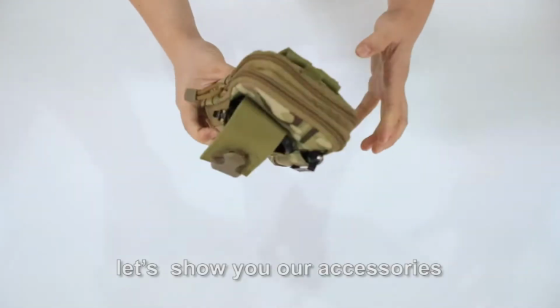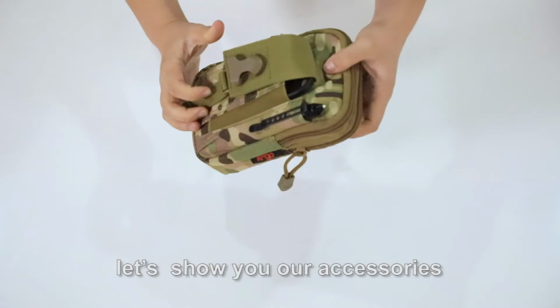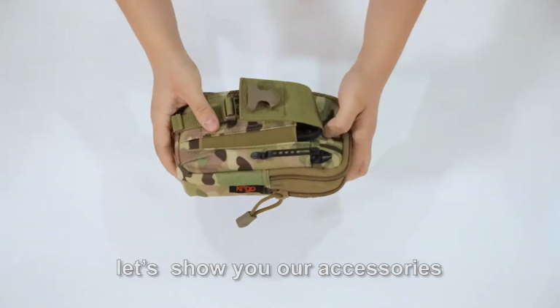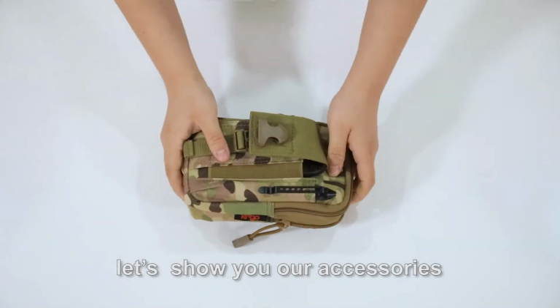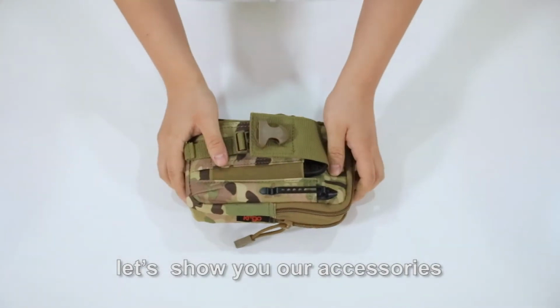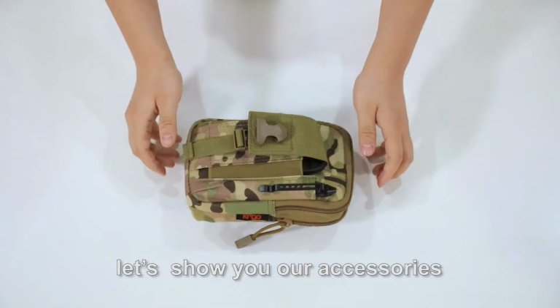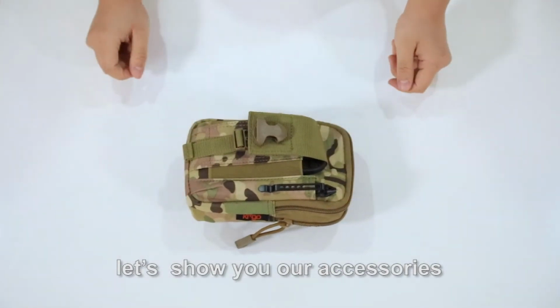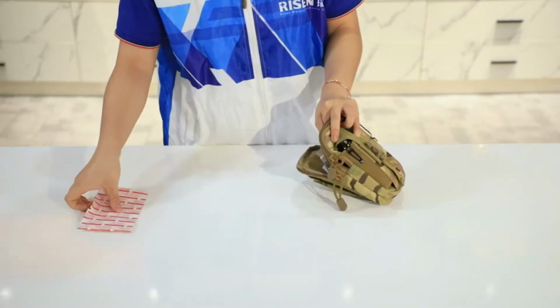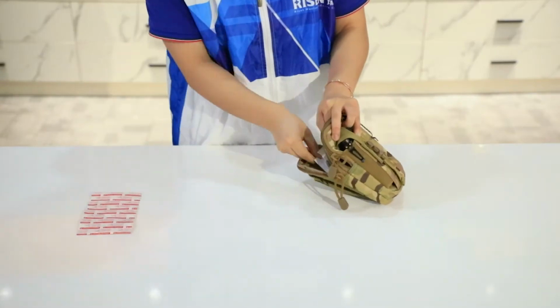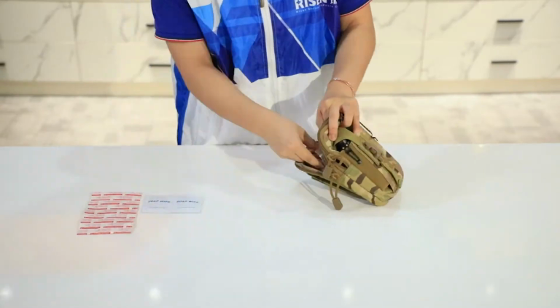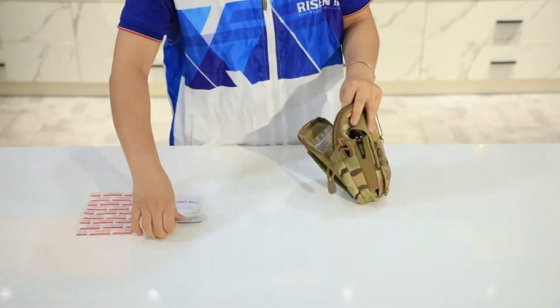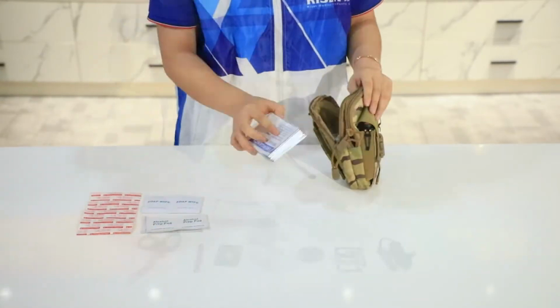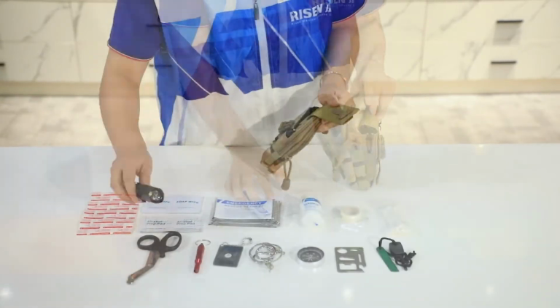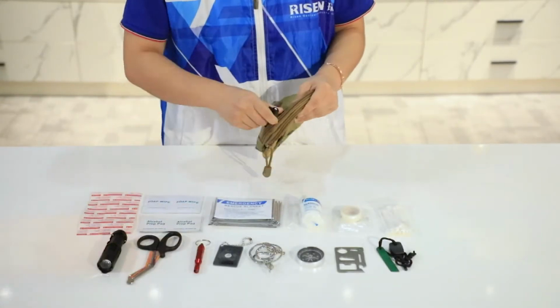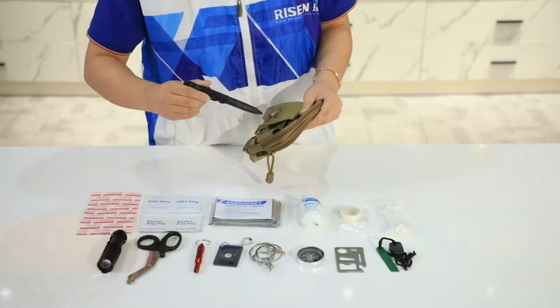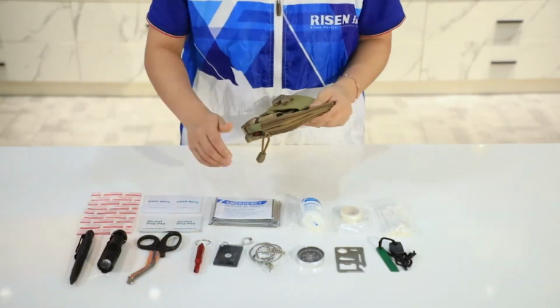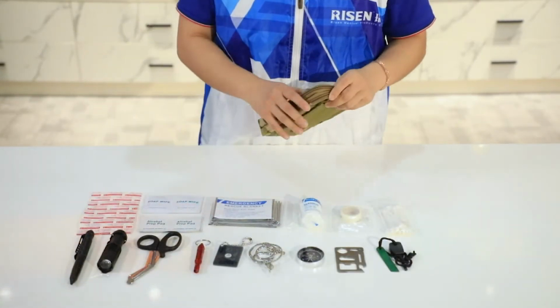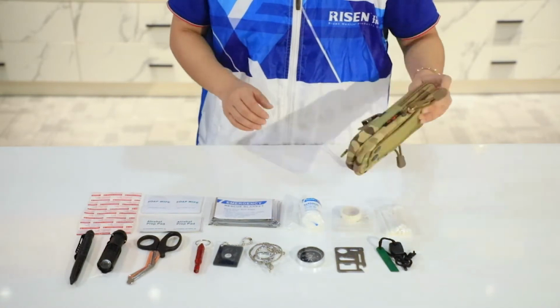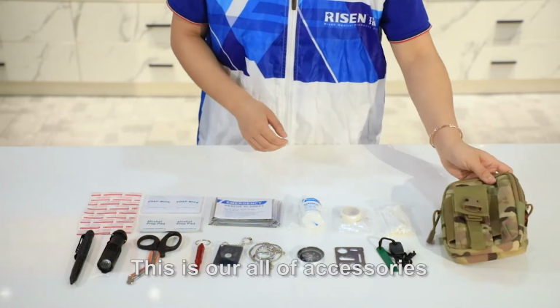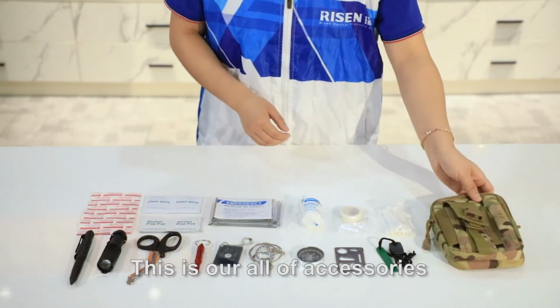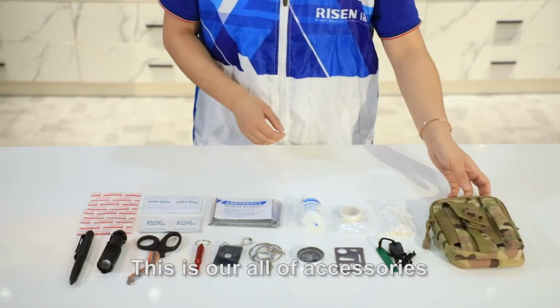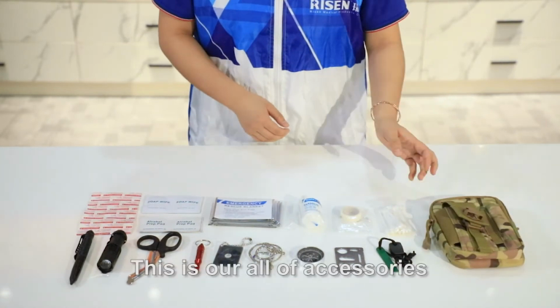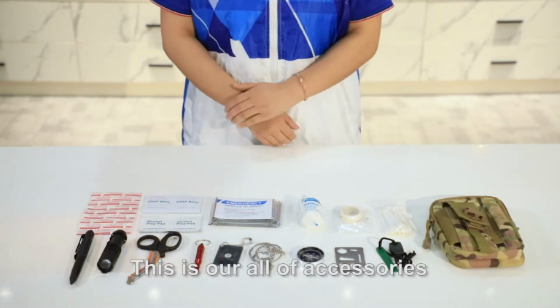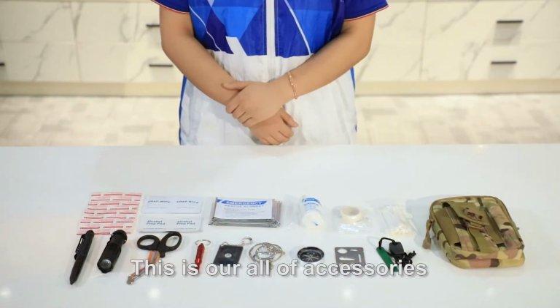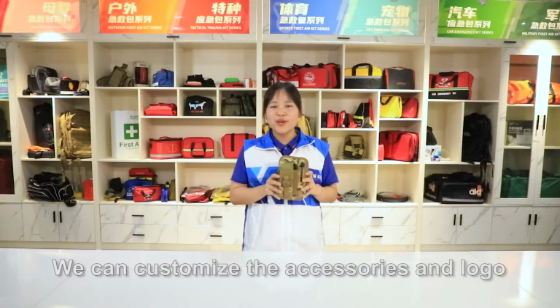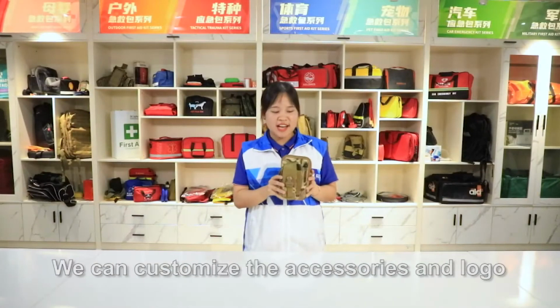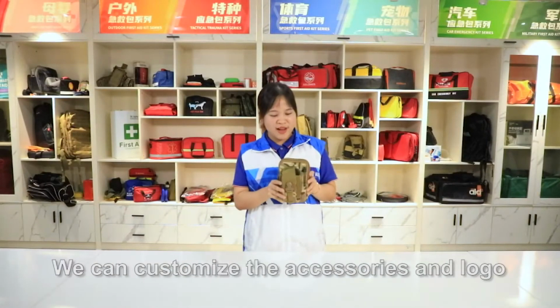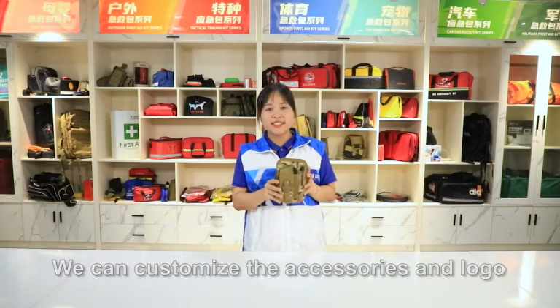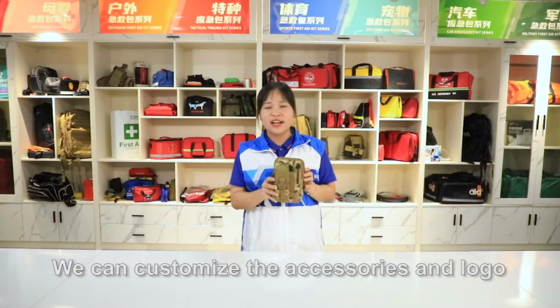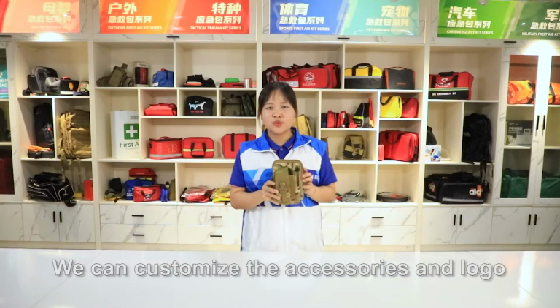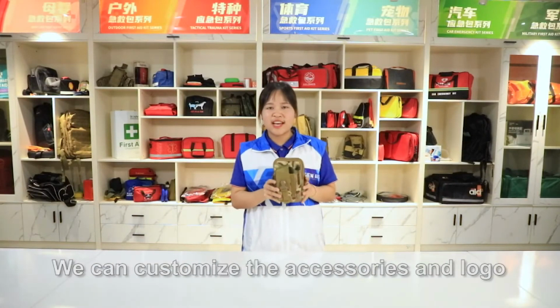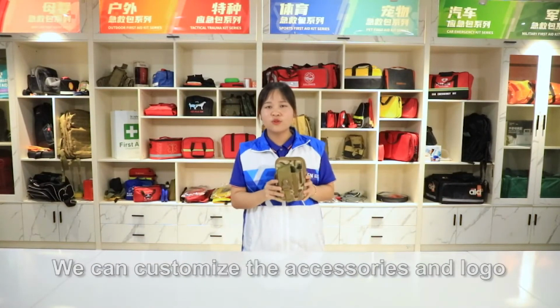Ok, let's show you our accessories. This is all of our accessories. We can customize accessories and logo.